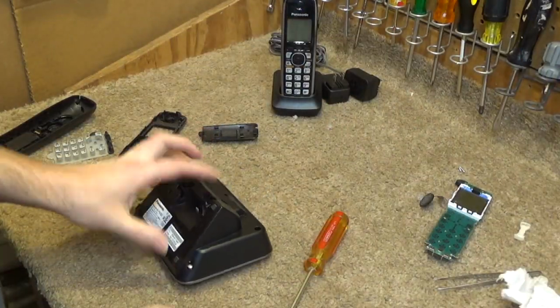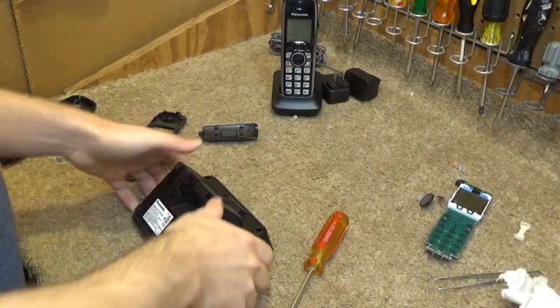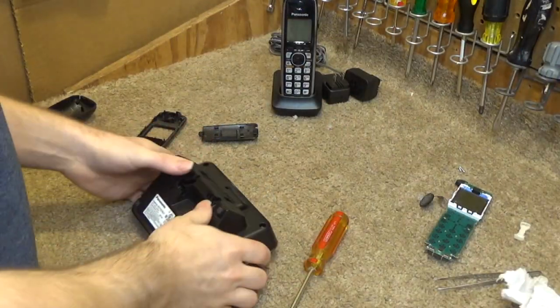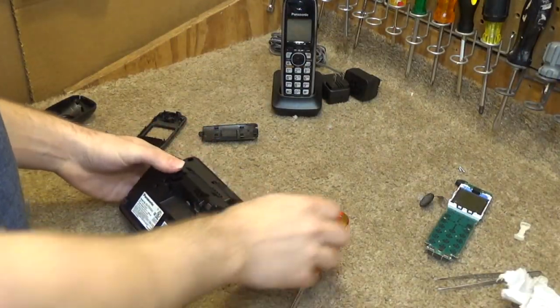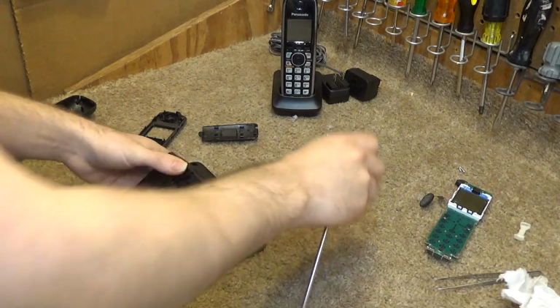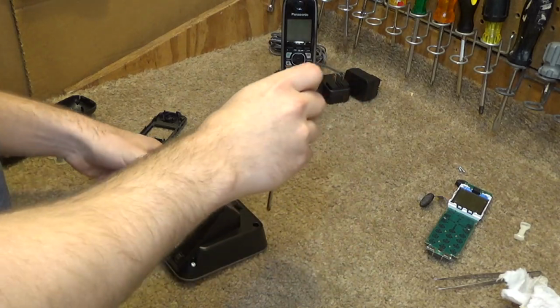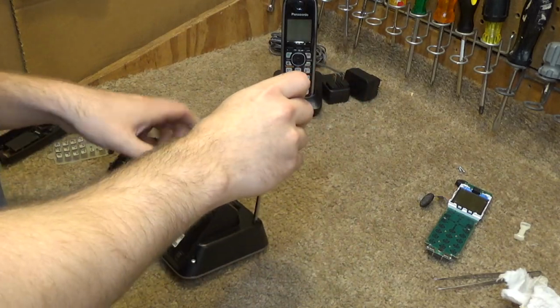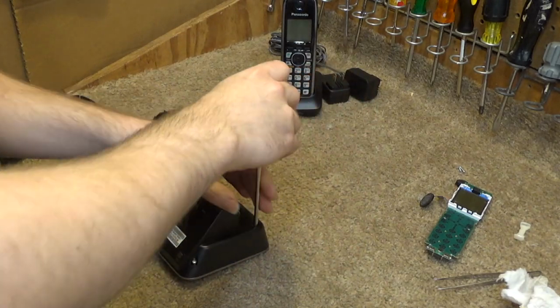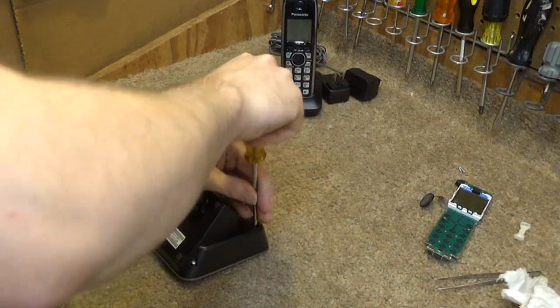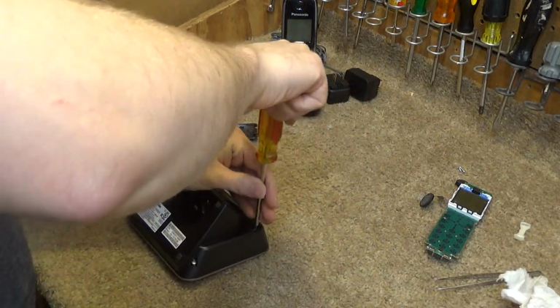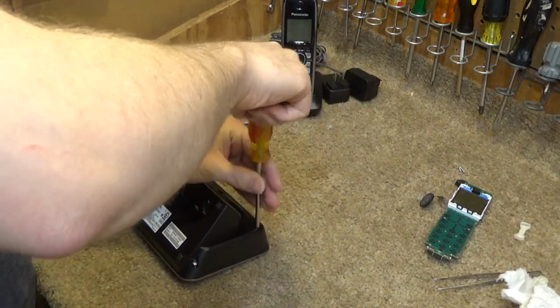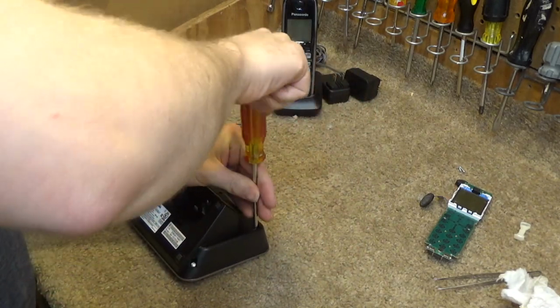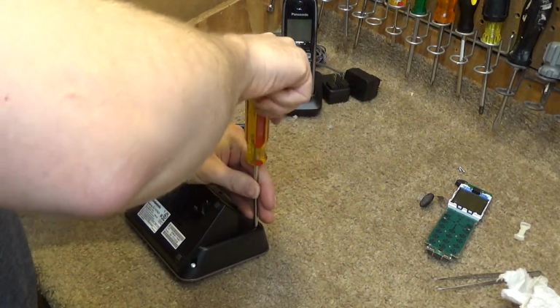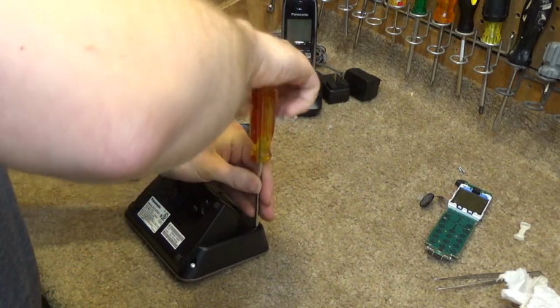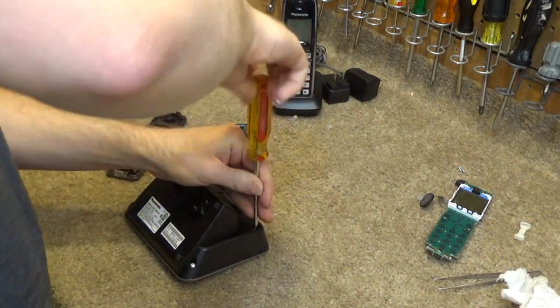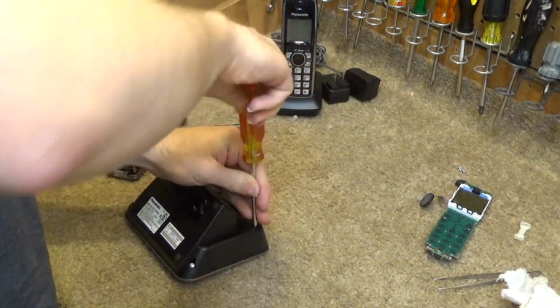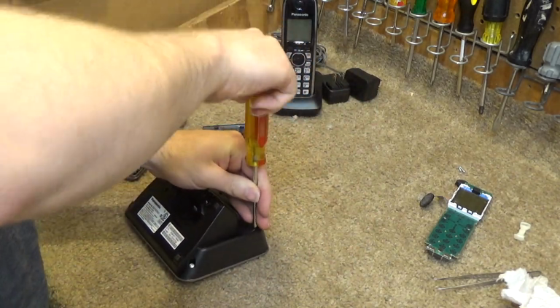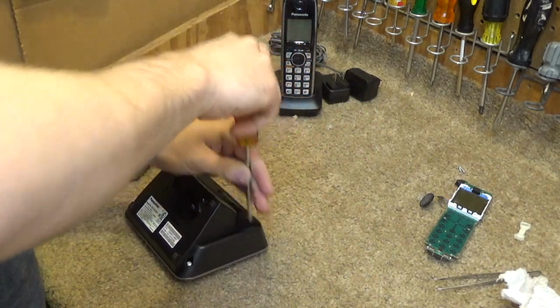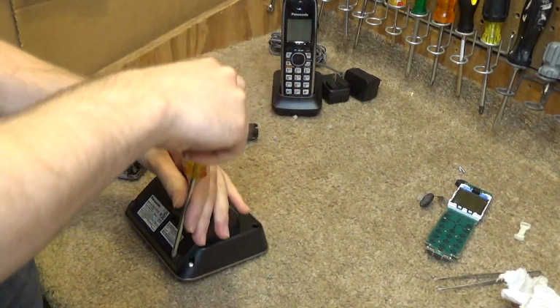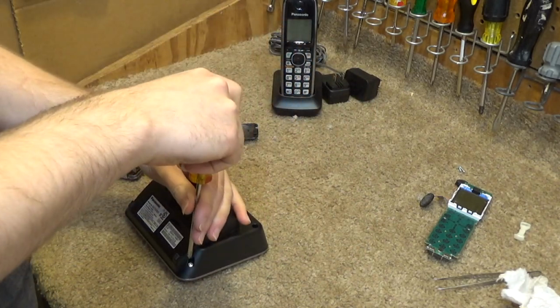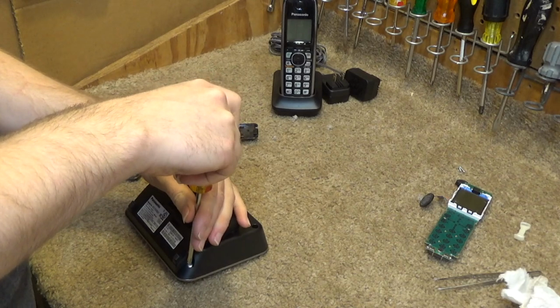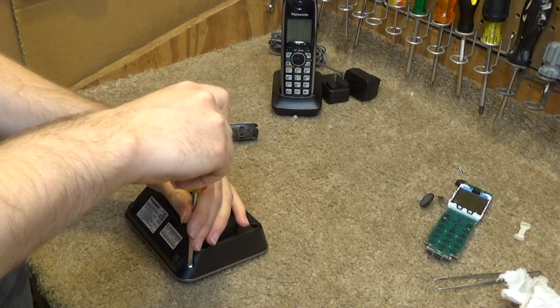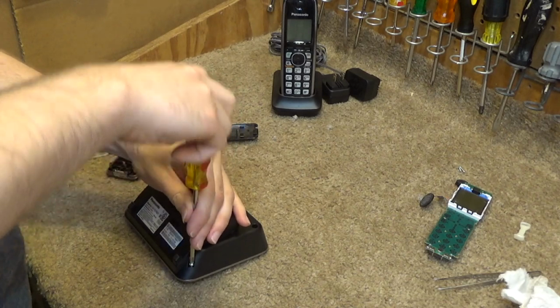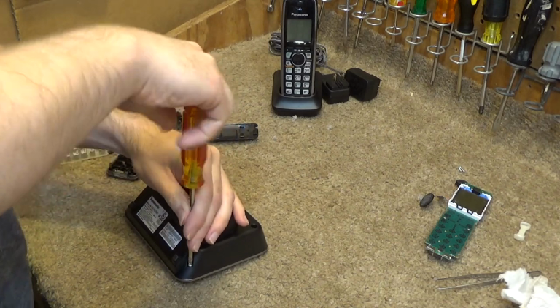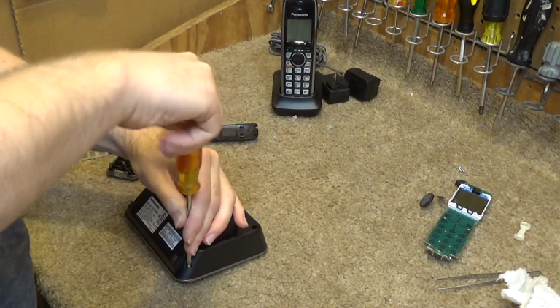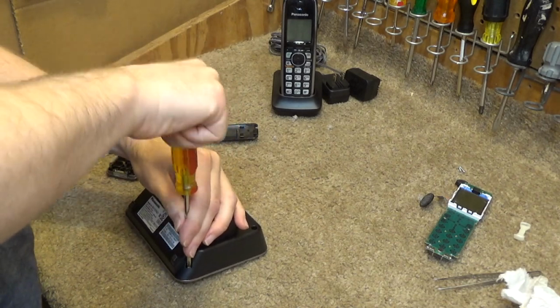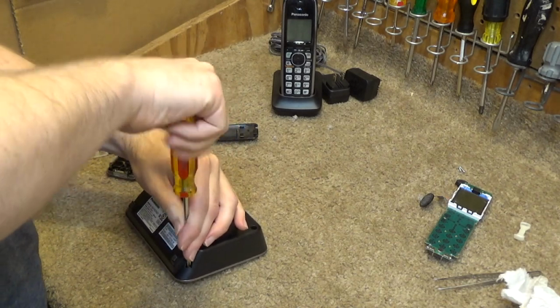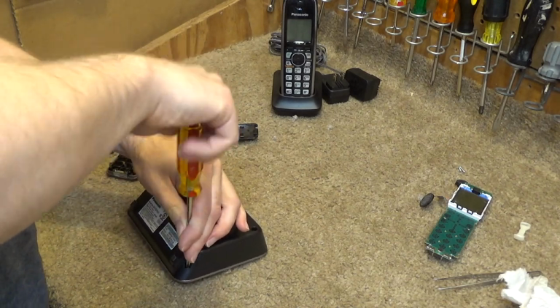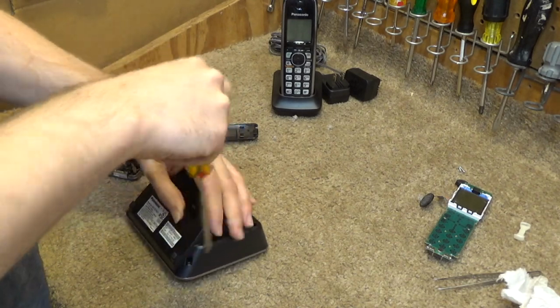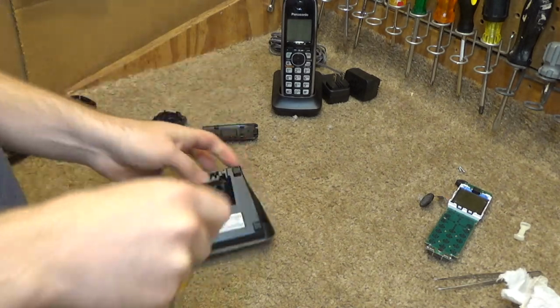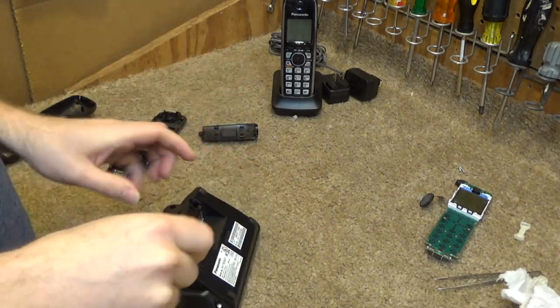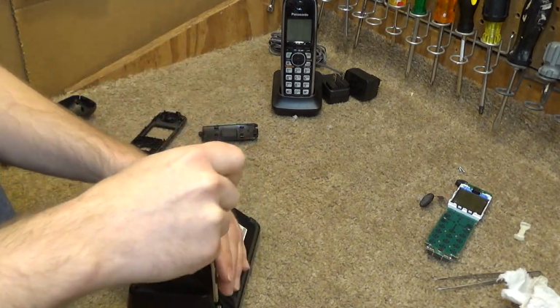I don't know what the deal is with the base, but I can't get it apart, so I'm not going to bother. I'm just going to clean it from the outside — it's not that bad, so I think we'll get away with that.